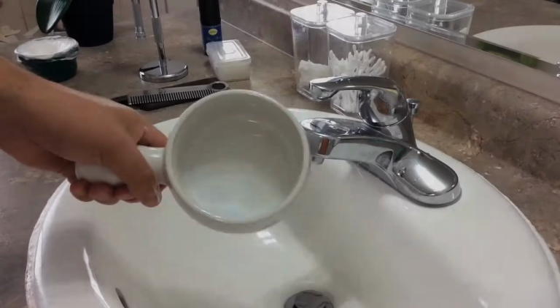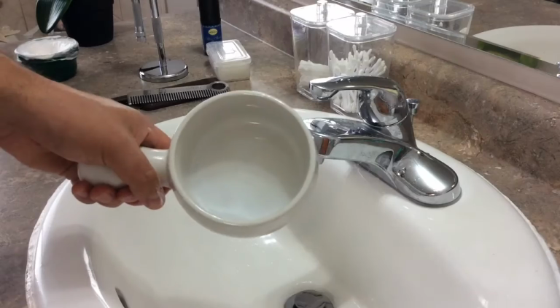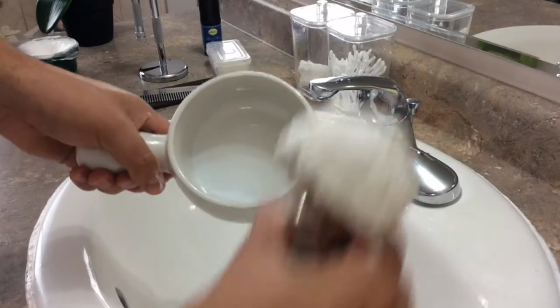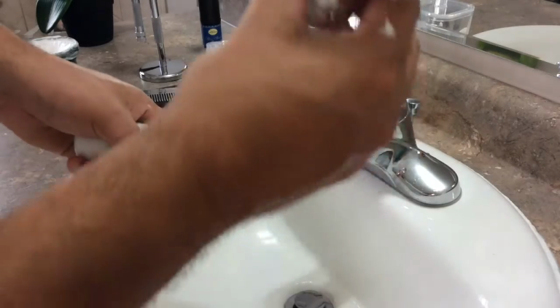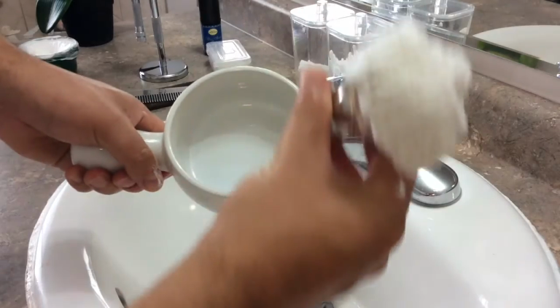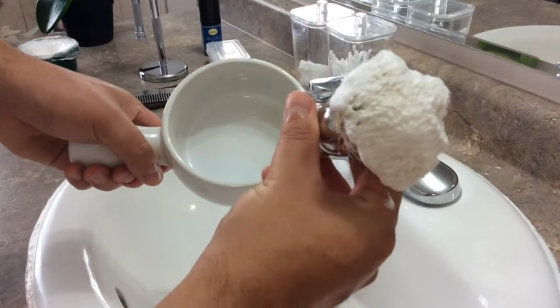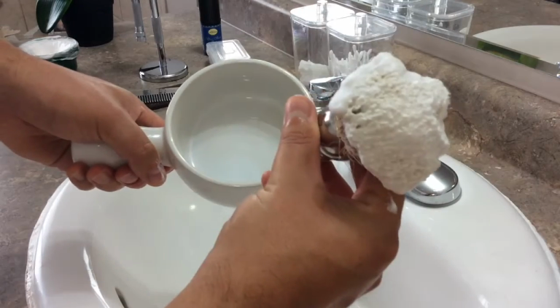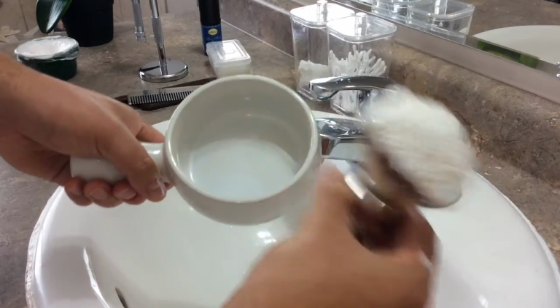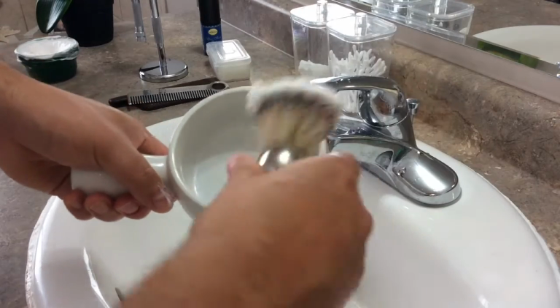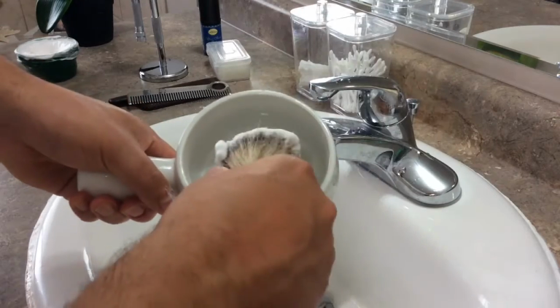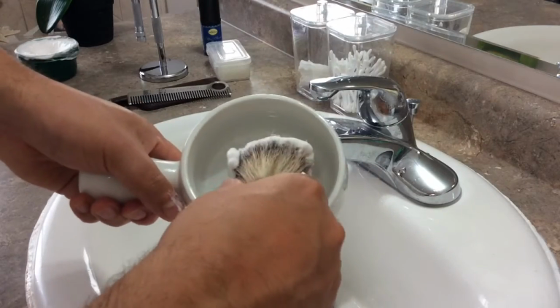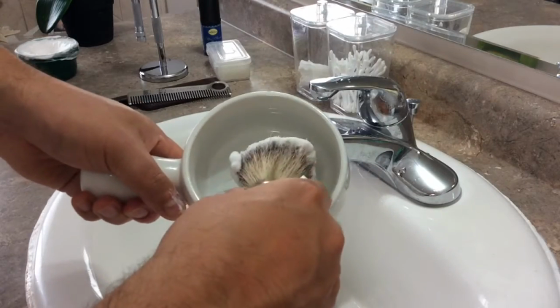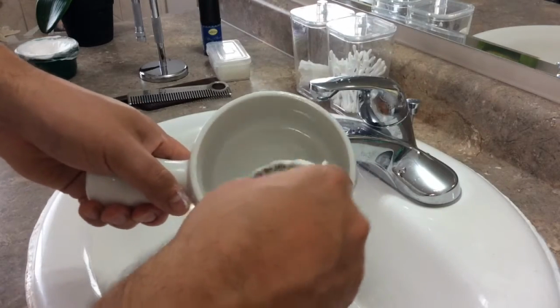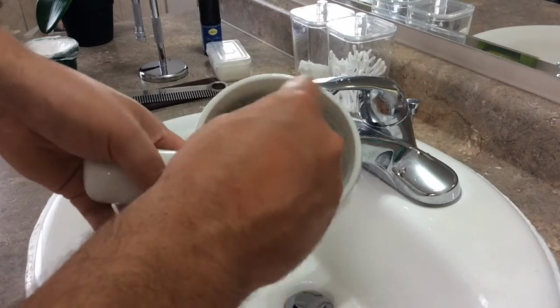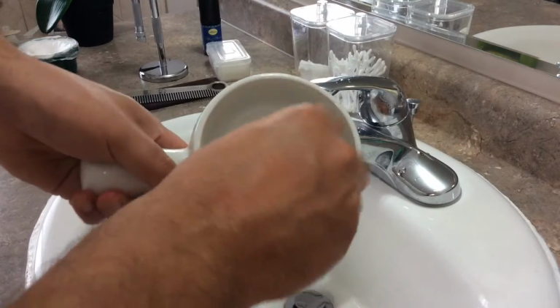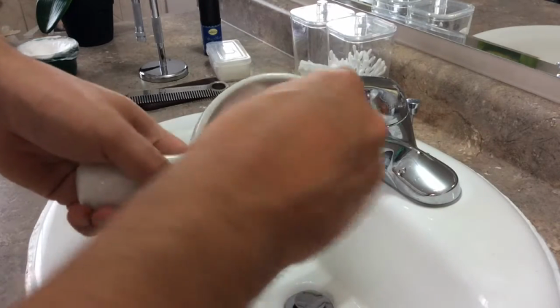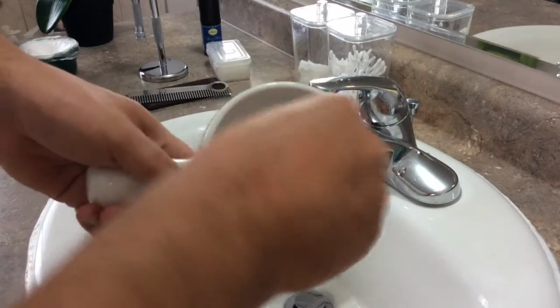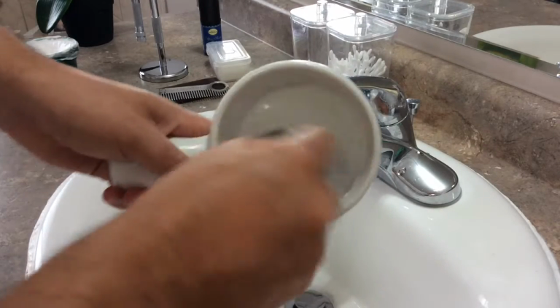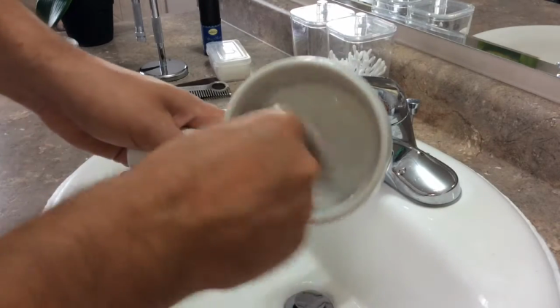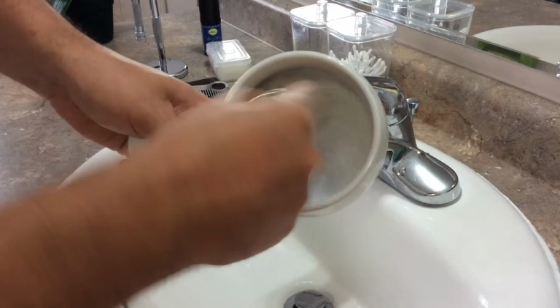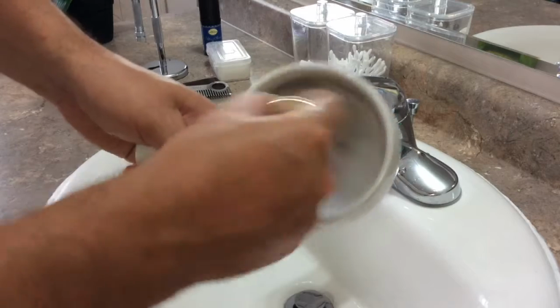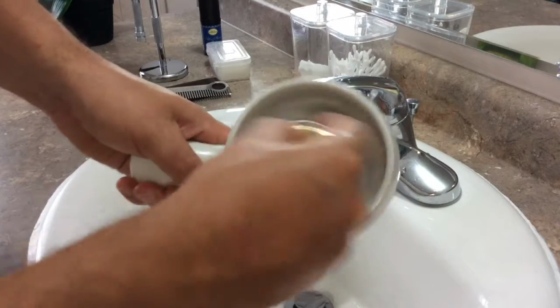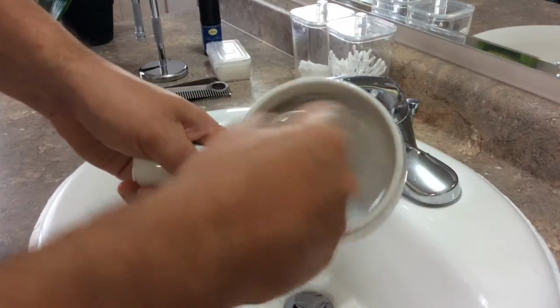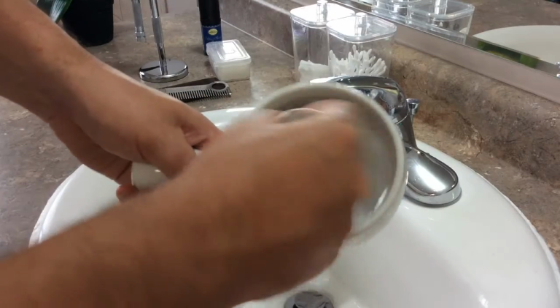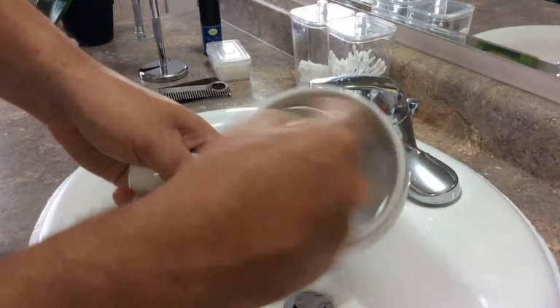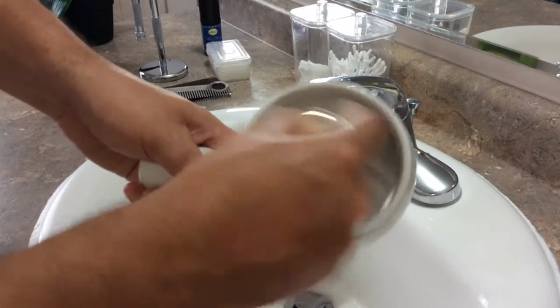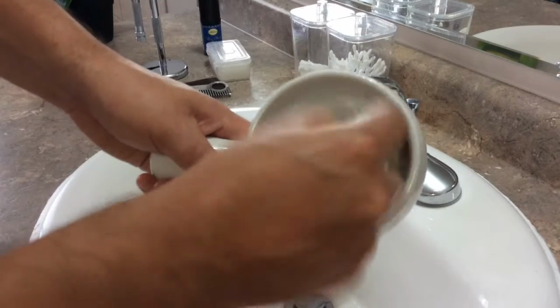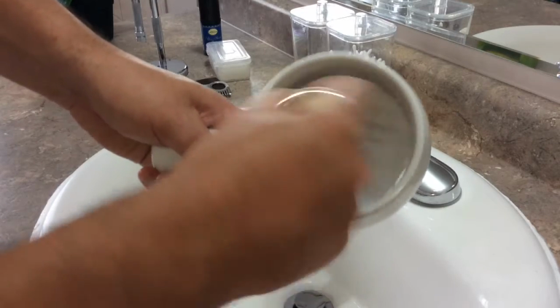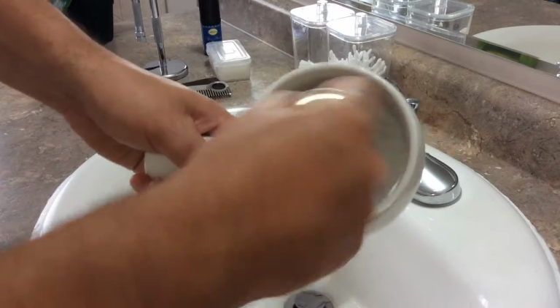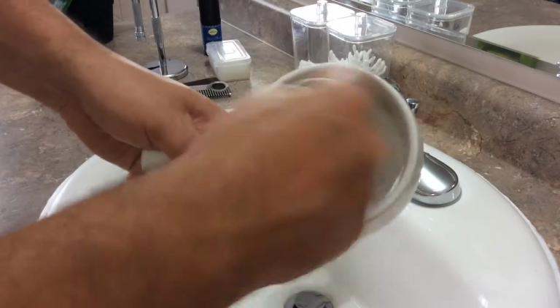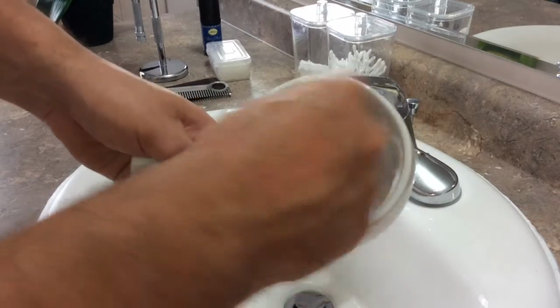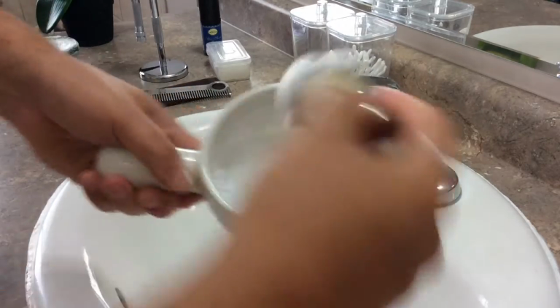Now that you have the soap loaded onto your brush, you're ready to start mixing within your bowl, and that's as easy as continuing to swirl until you've got a nice rich lather.